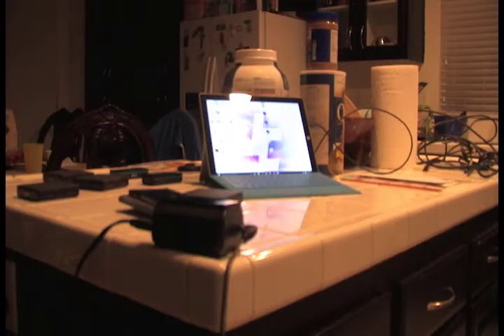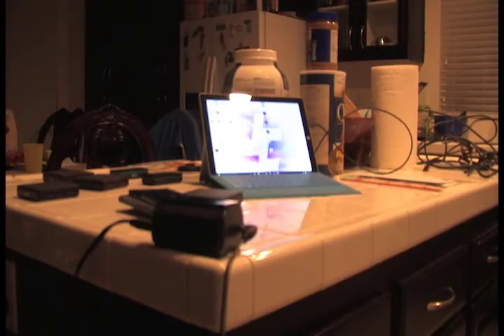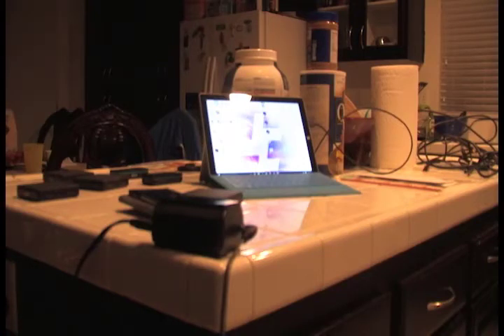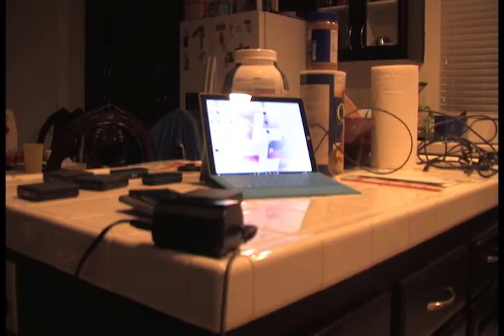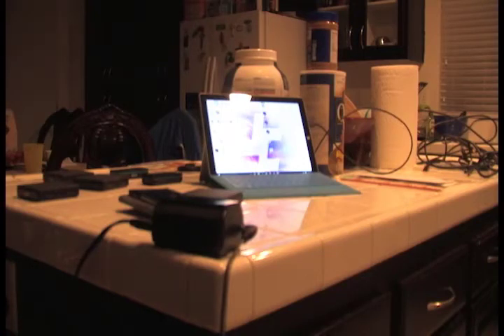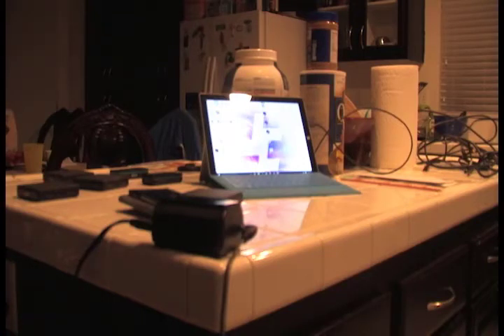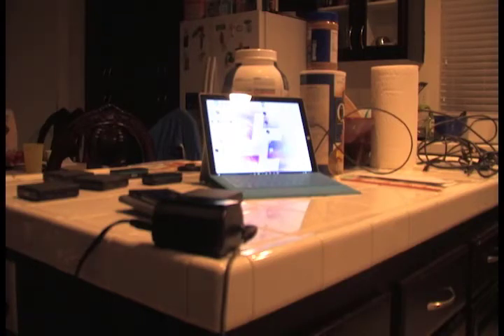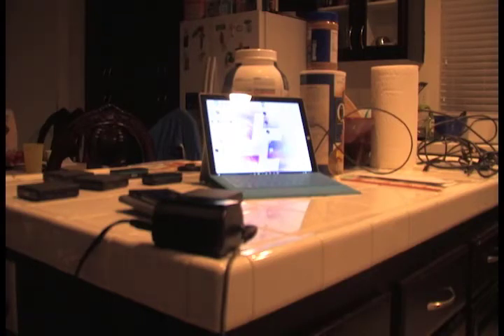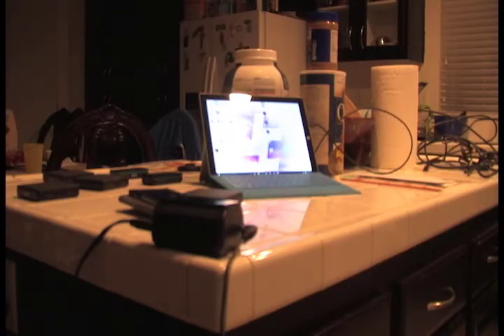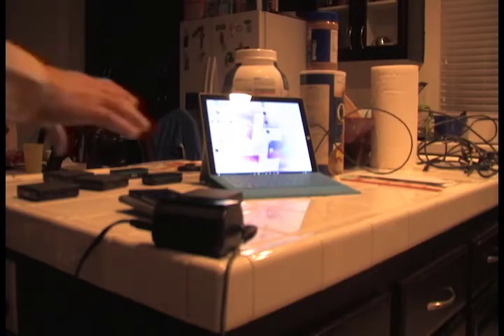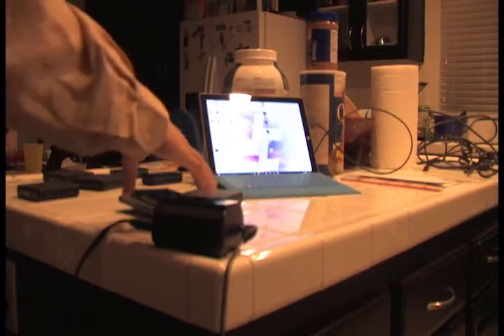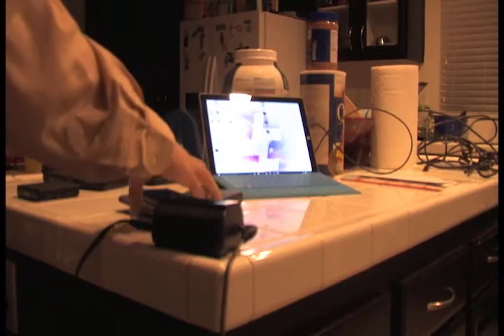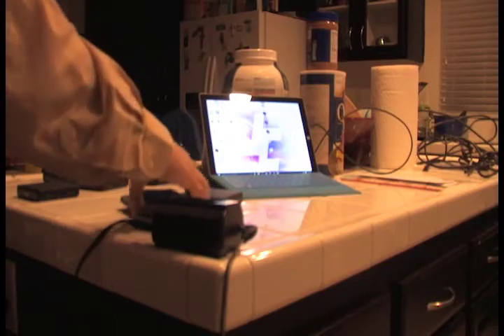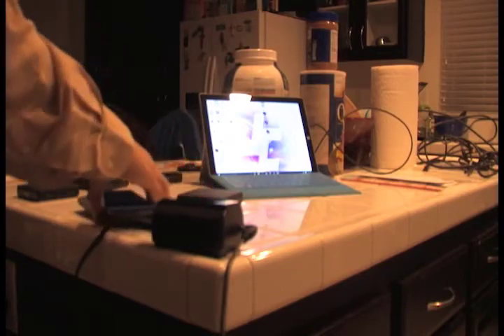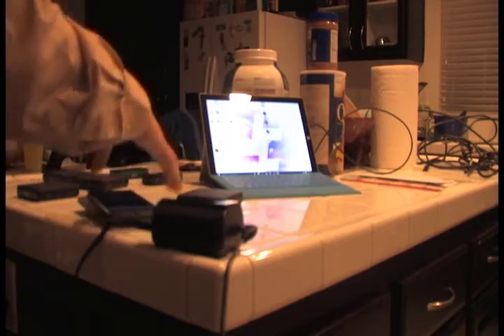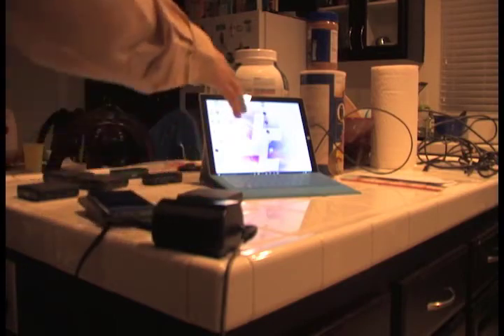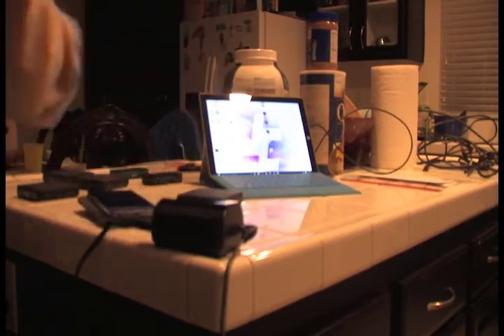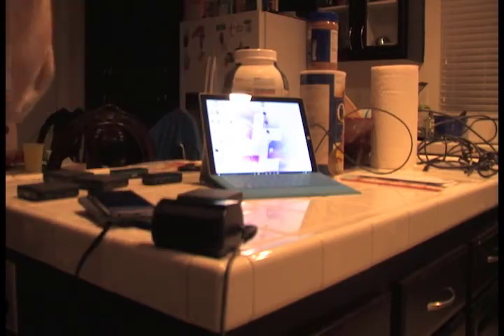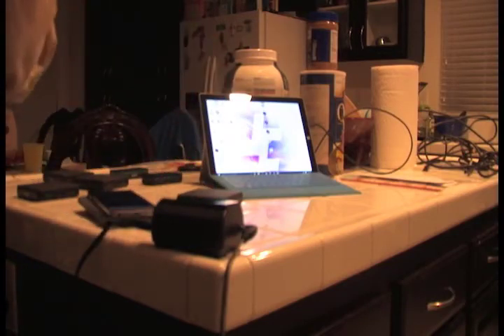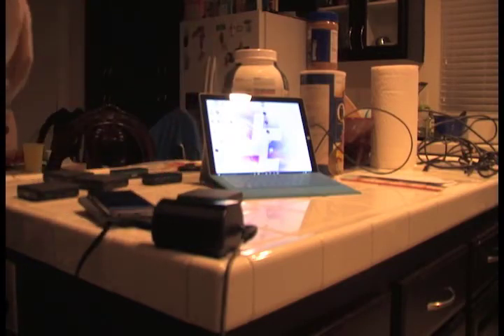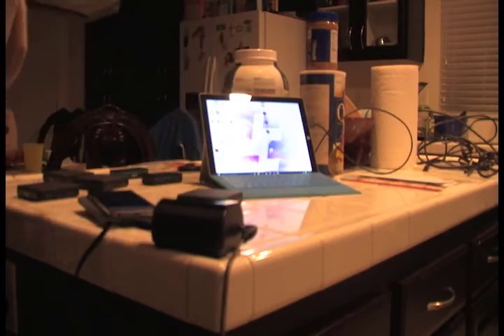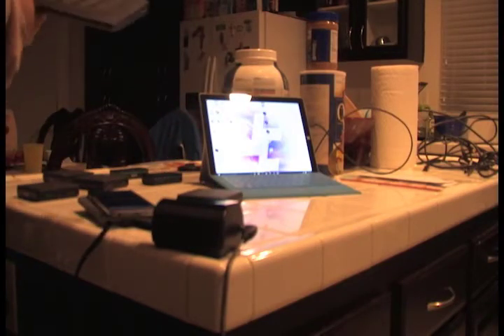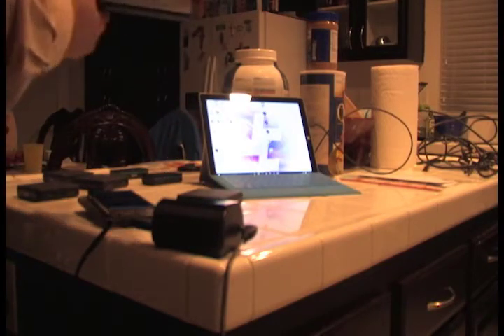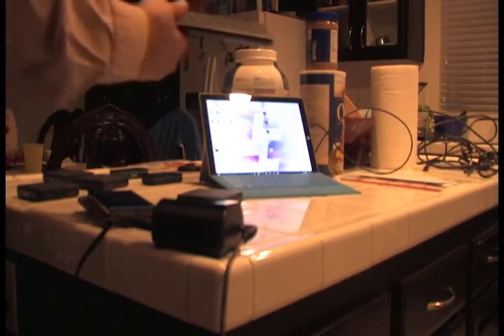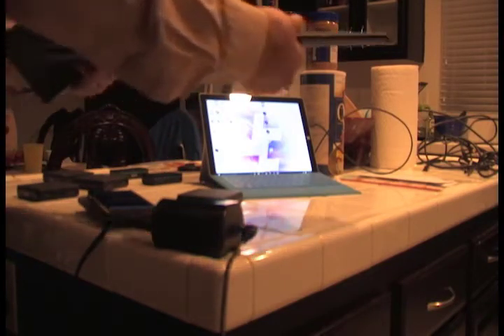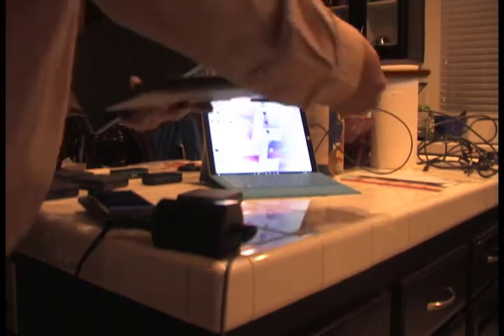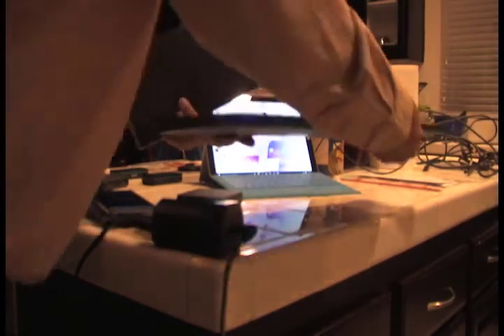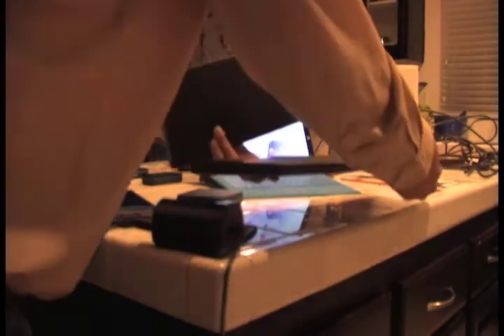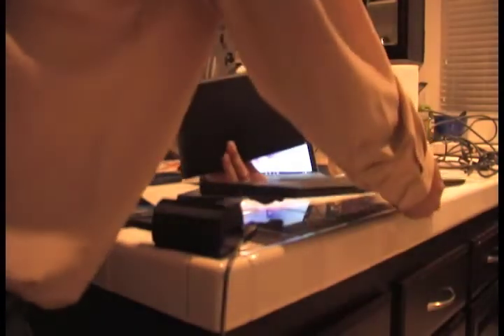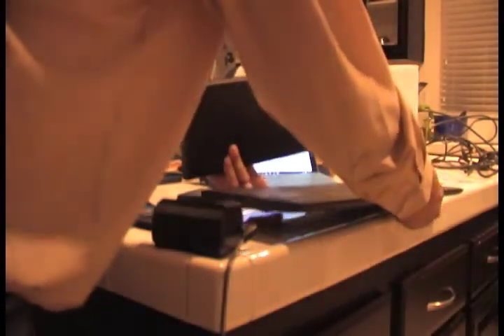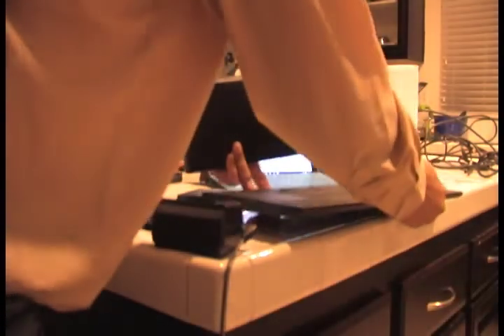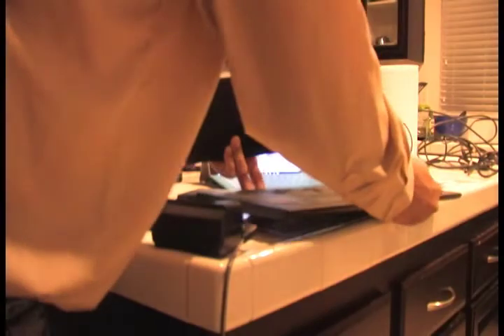We have a bunch of Roli Blocks, we have my phone, we have a computer, and we also have the S25.